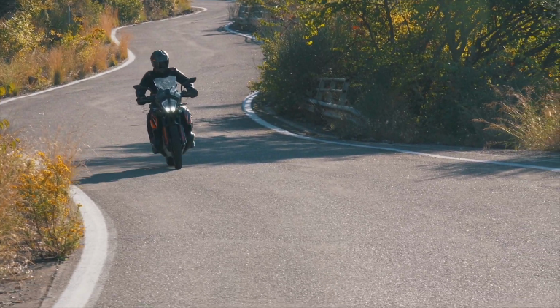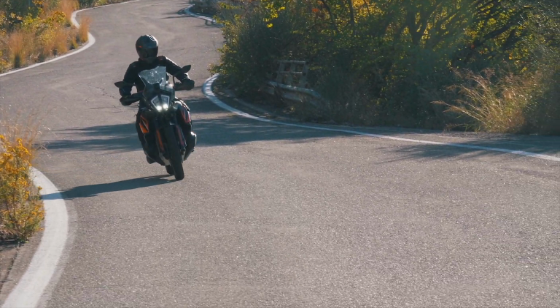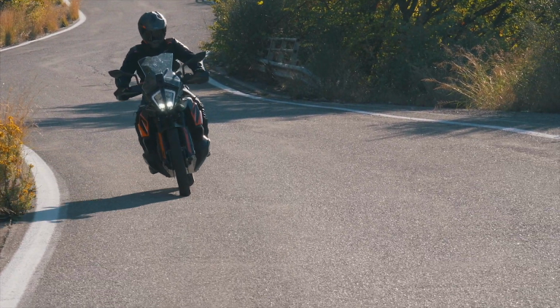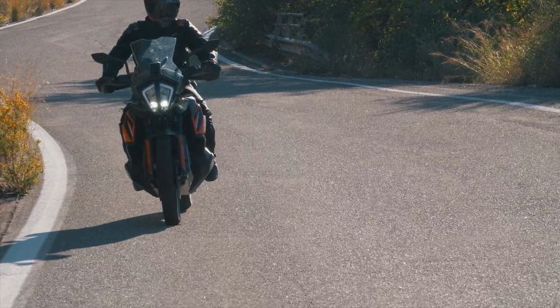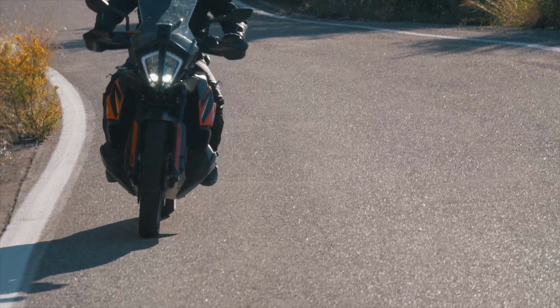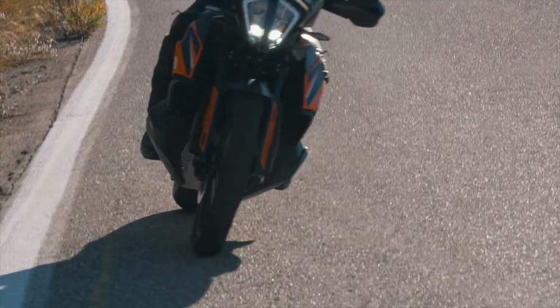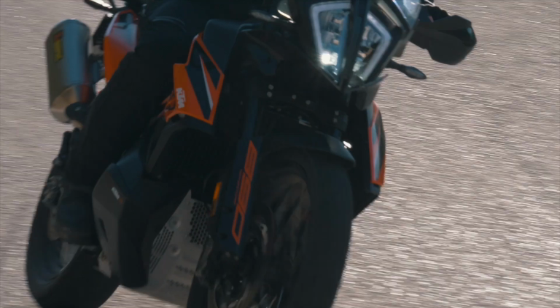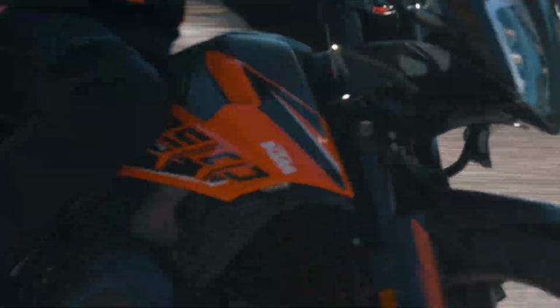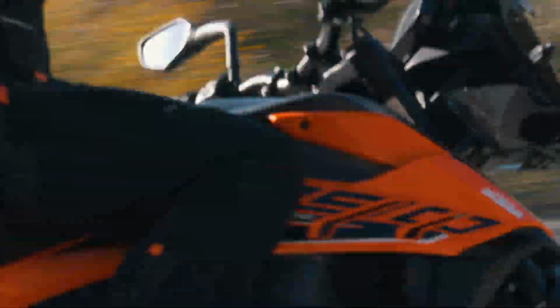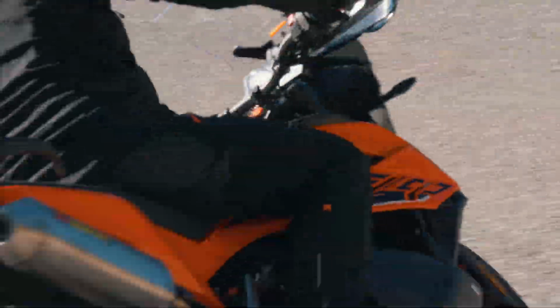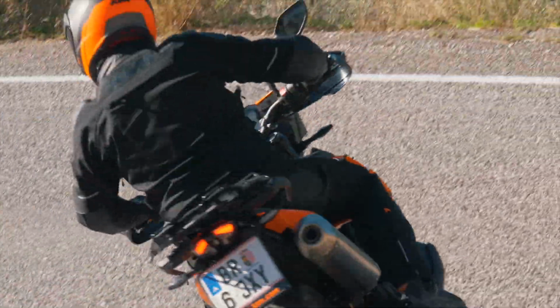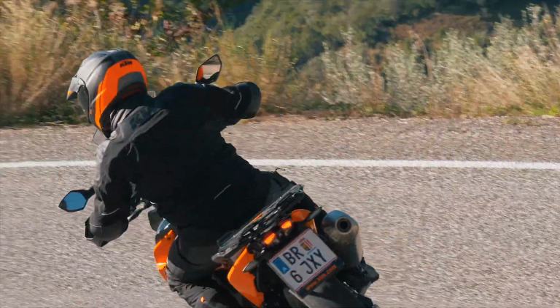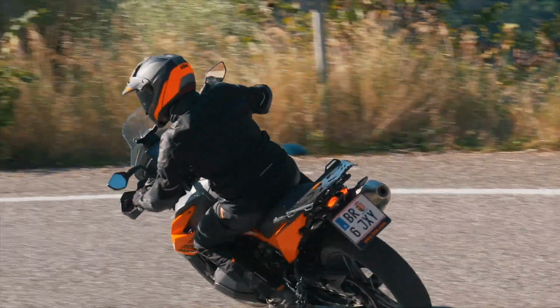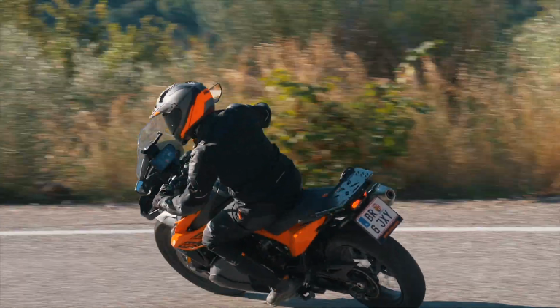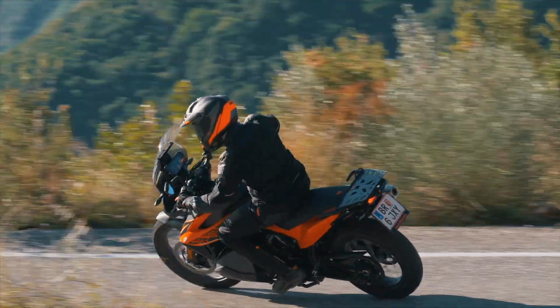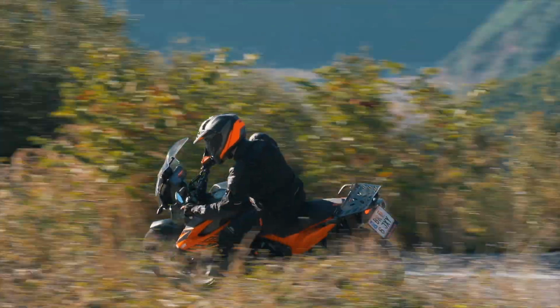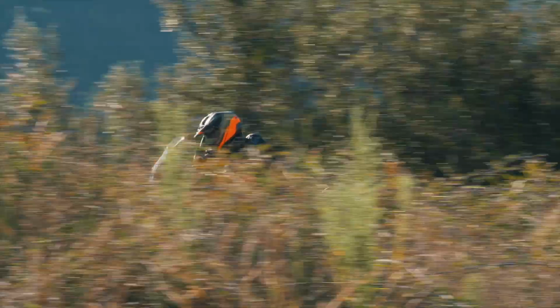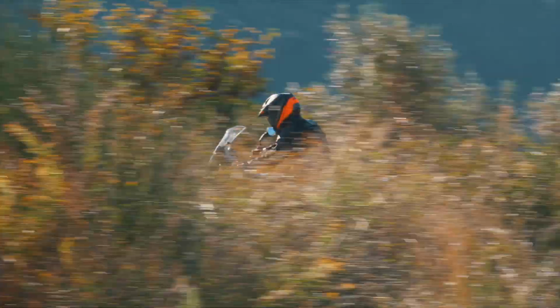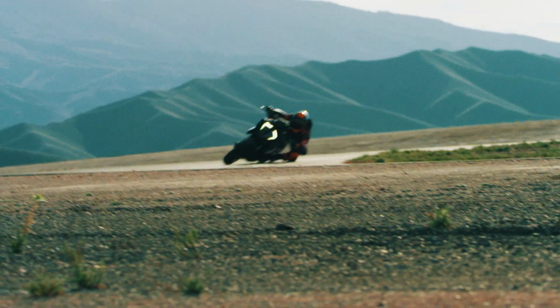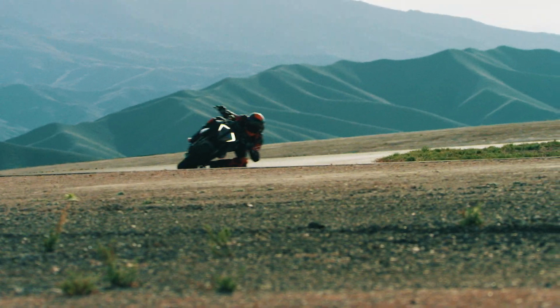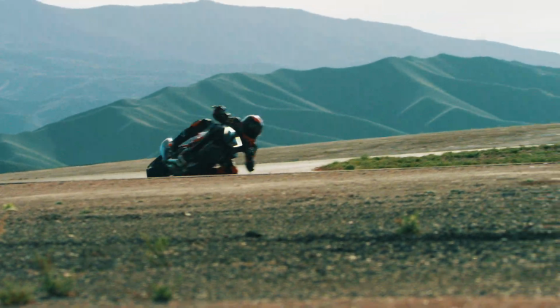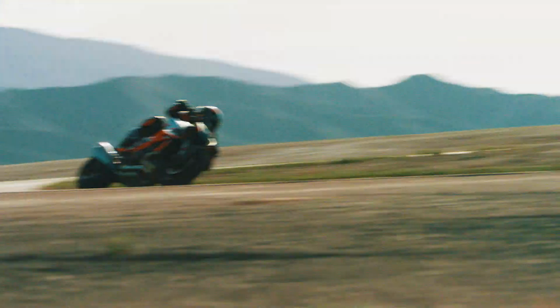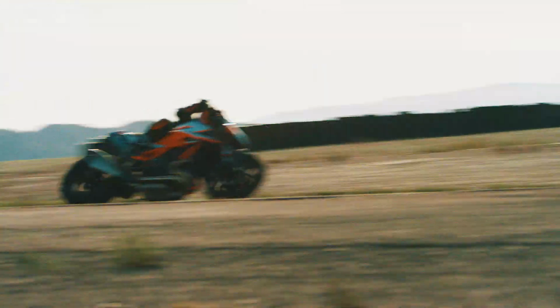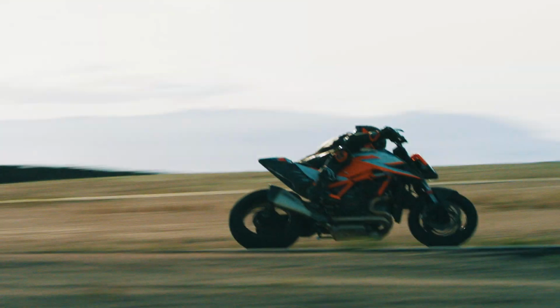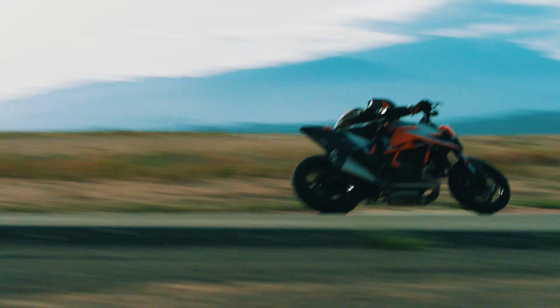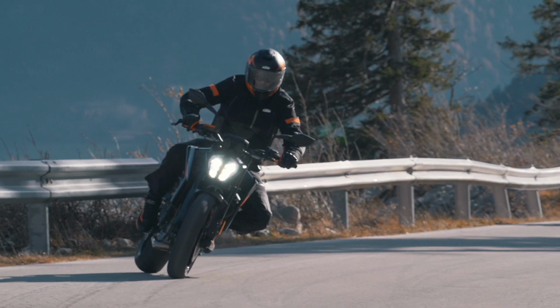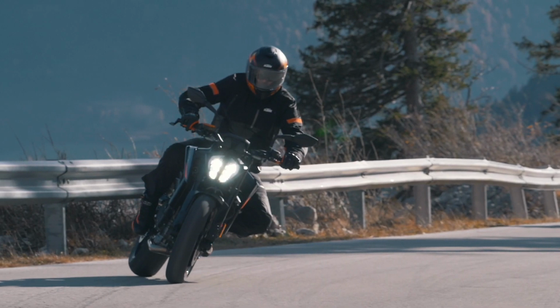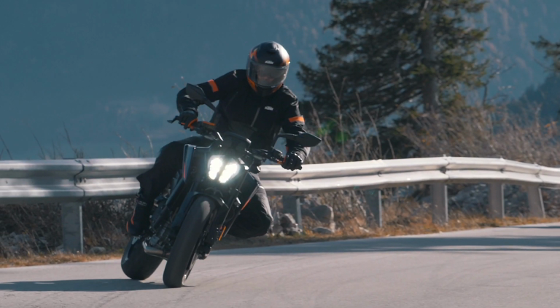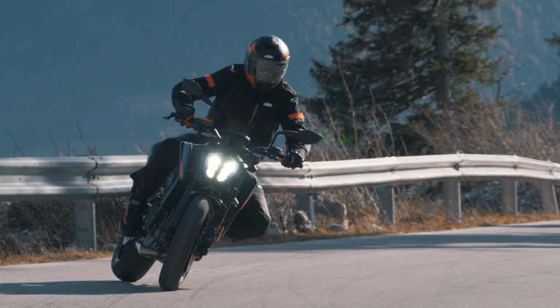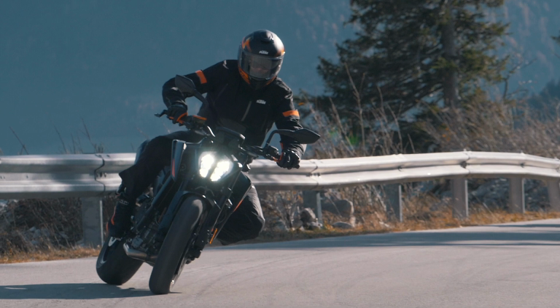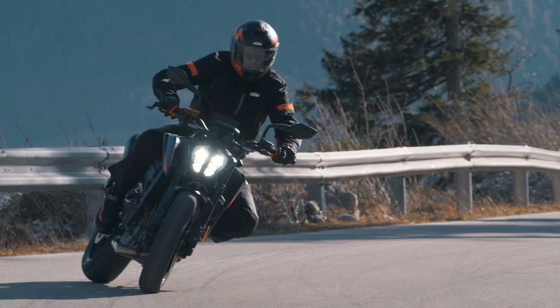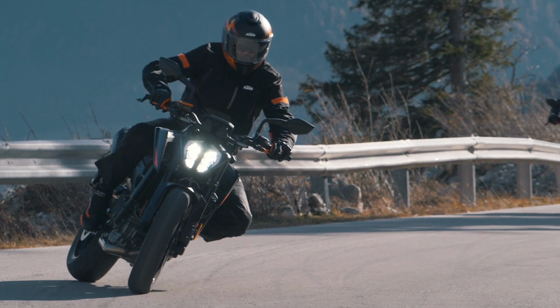When the front brake lever is actuated, the rear brake is also applied simultaneously to optimize braking stability. MSC is deactivated in Track and Supermoto ABS mode for a full, unadulterated attack.